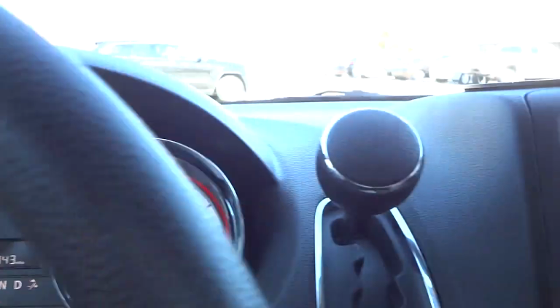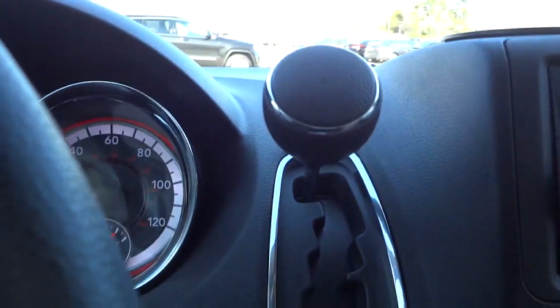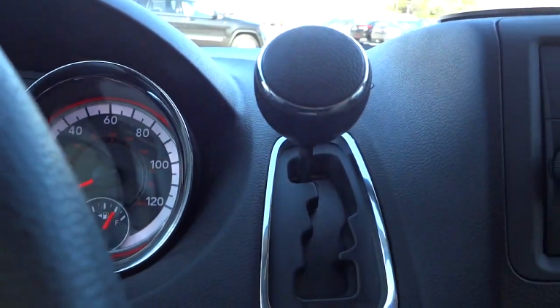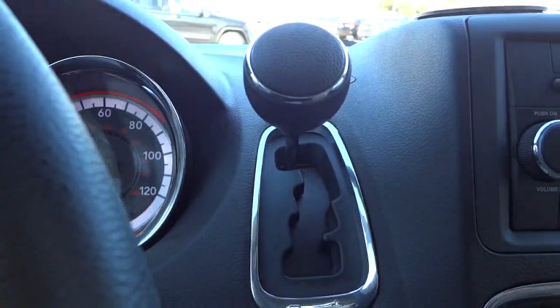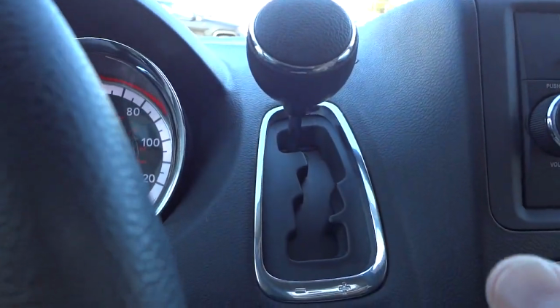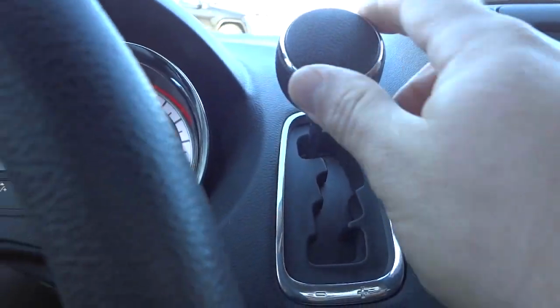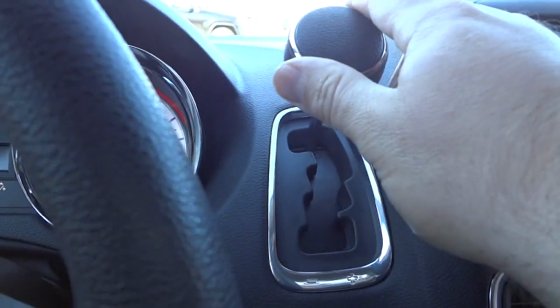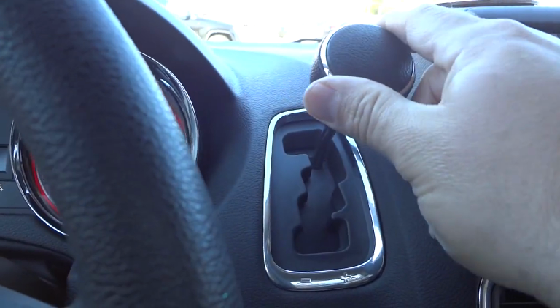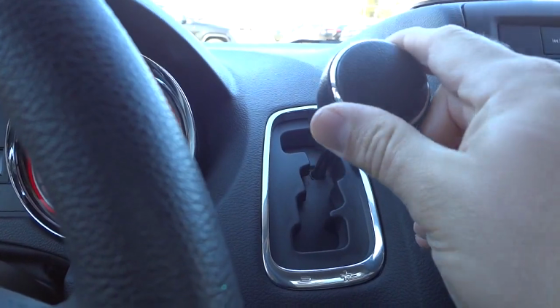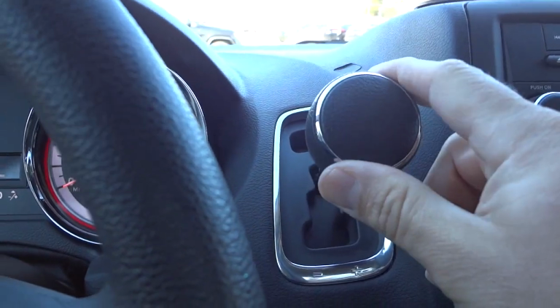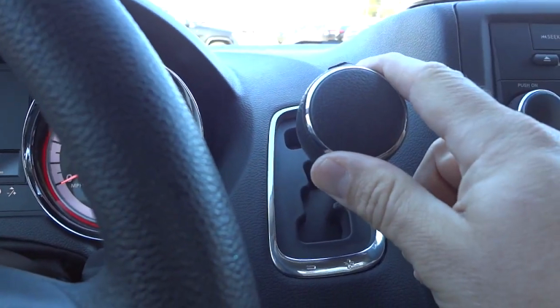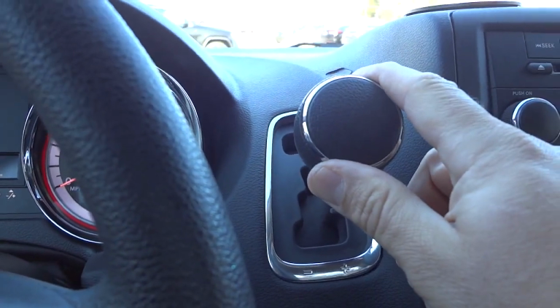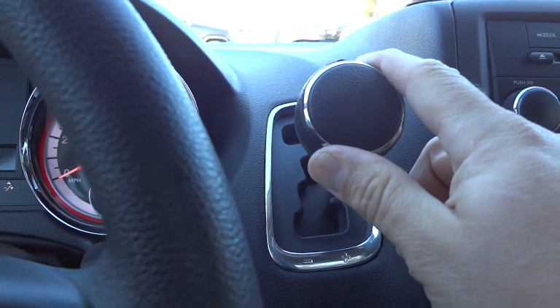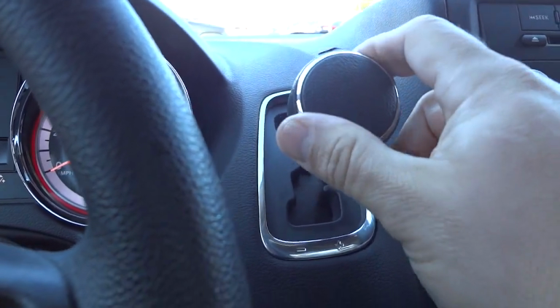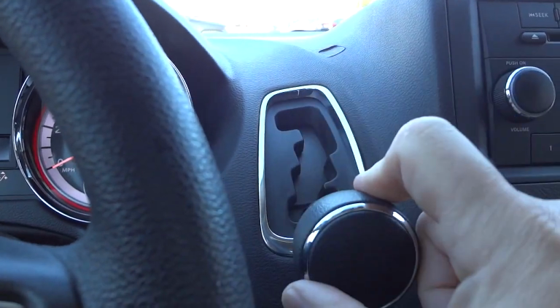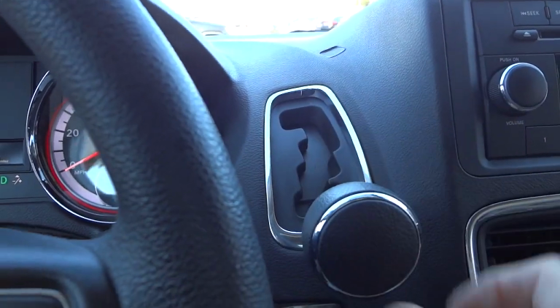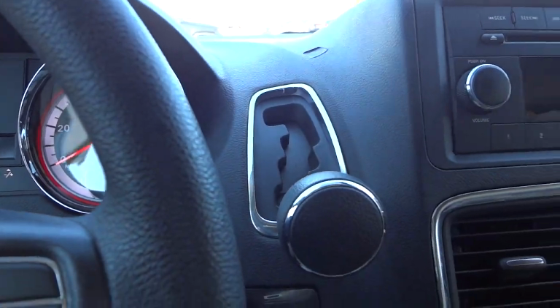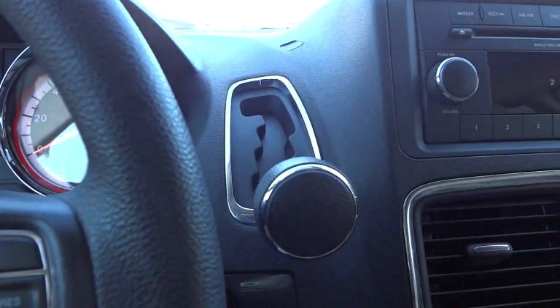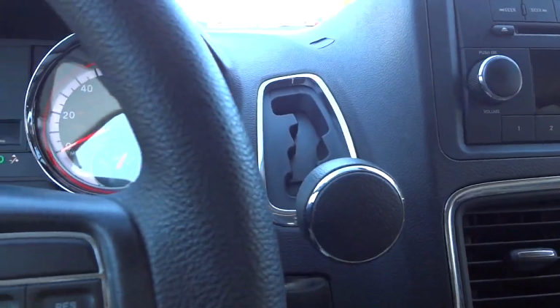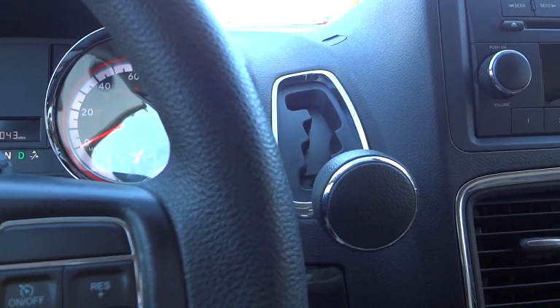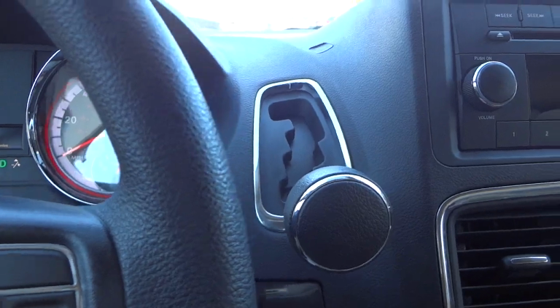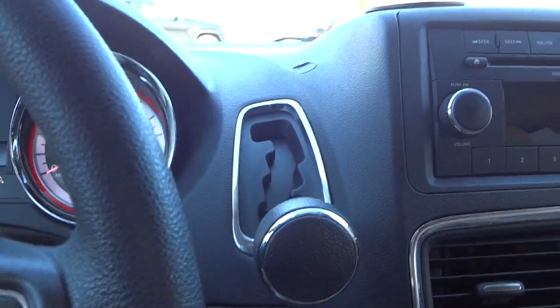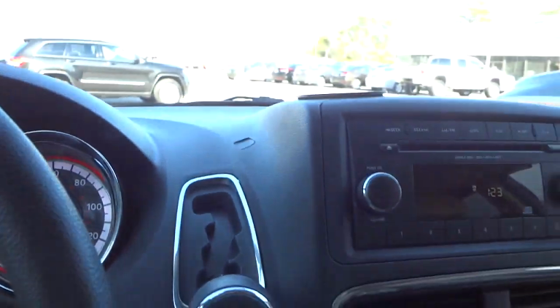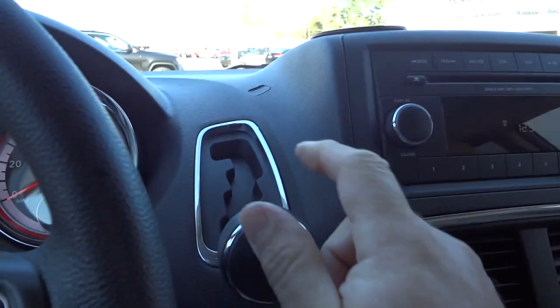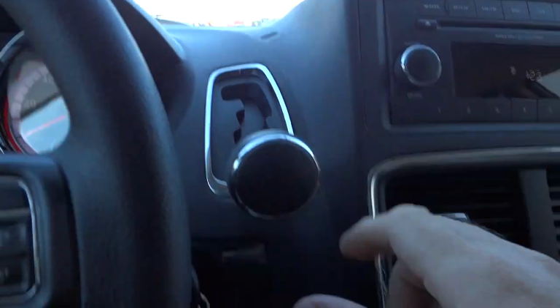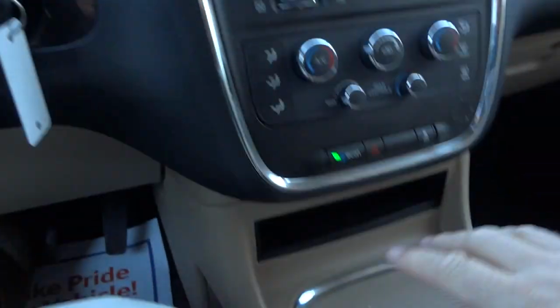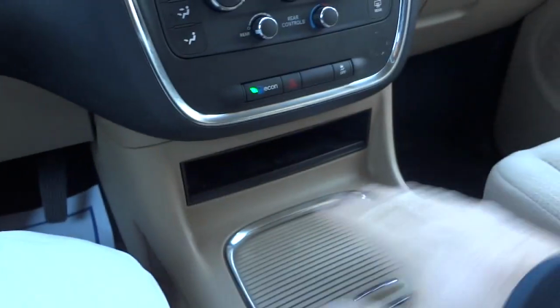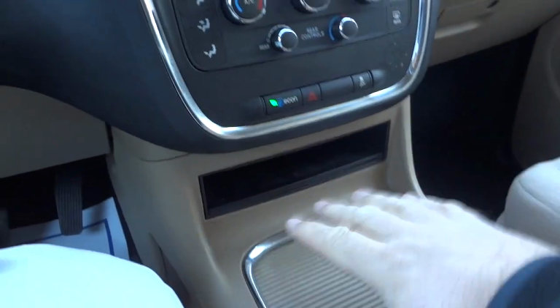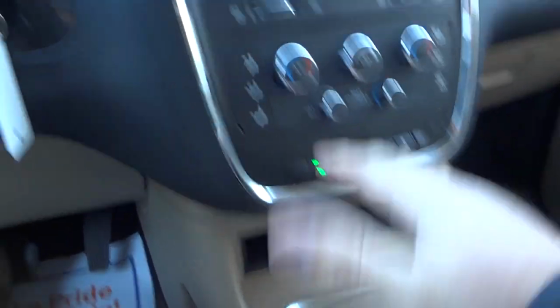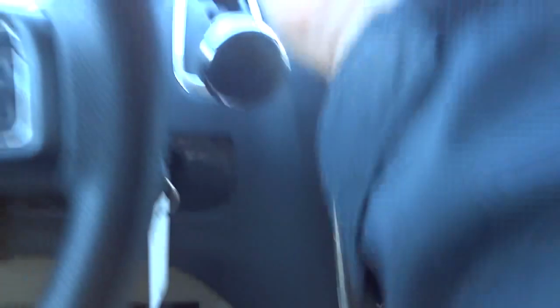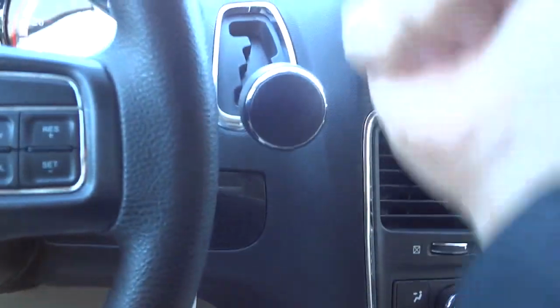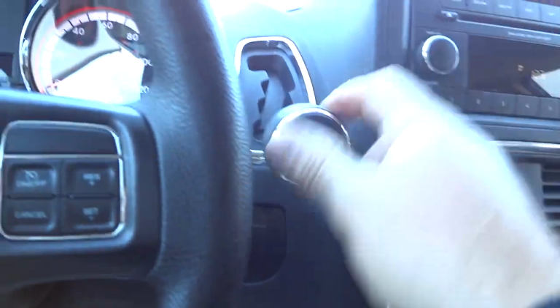Your shifter's here, so it's out of the way - basically you can just put it in gear and you're good to go. You don't have to worry about having a big column shifter in your way.